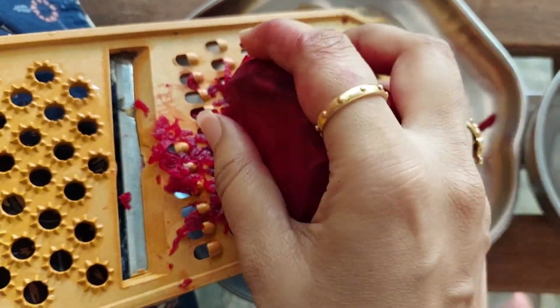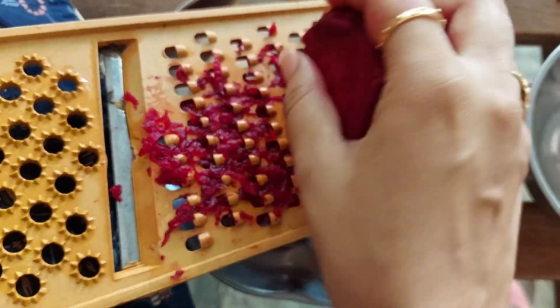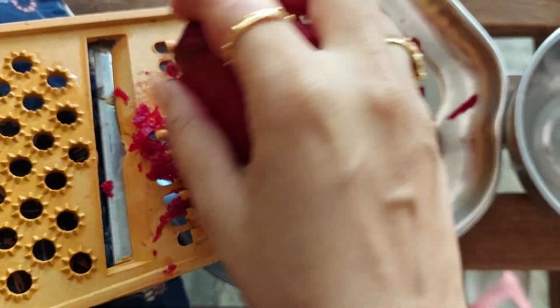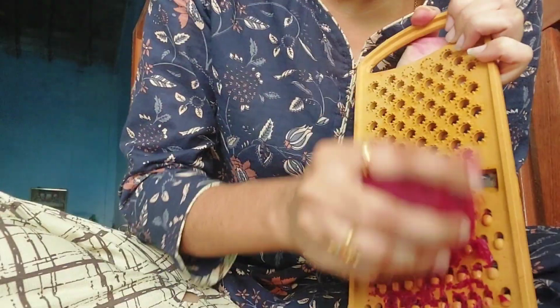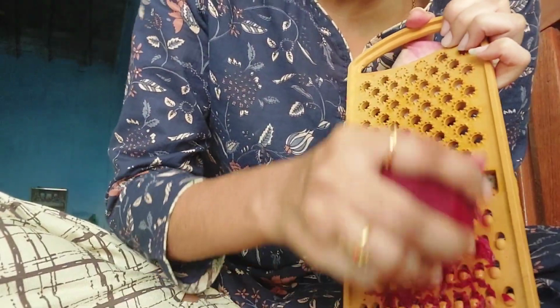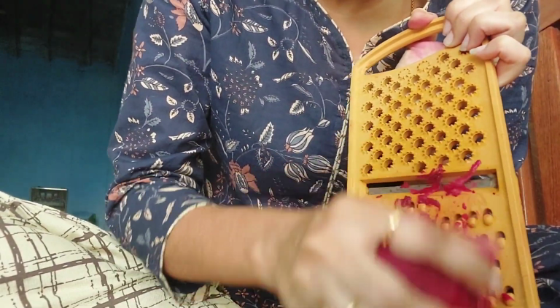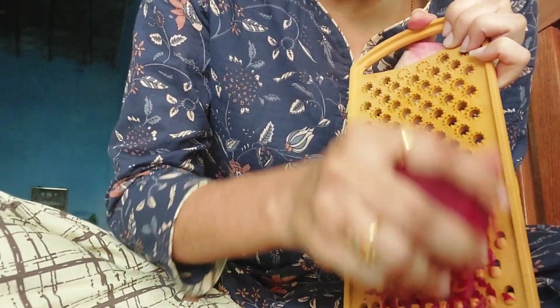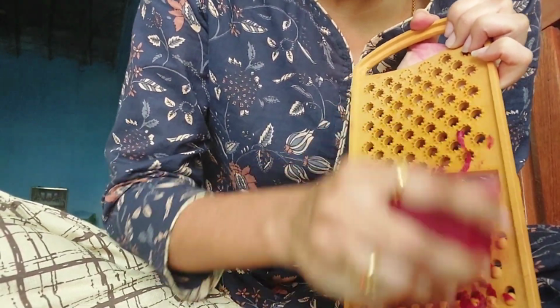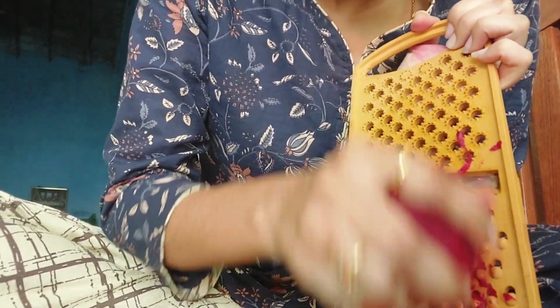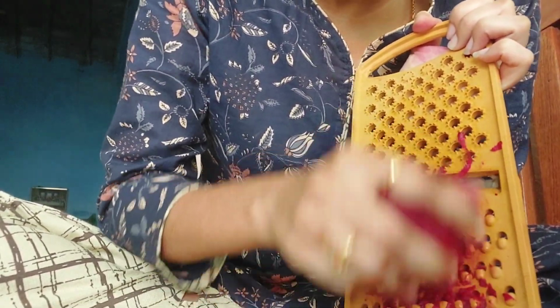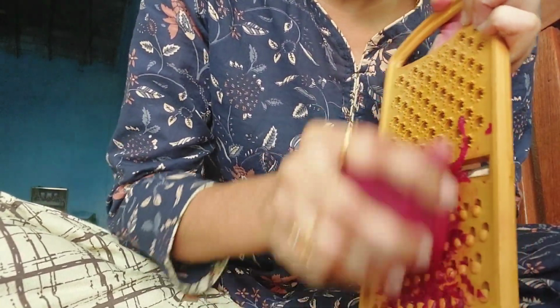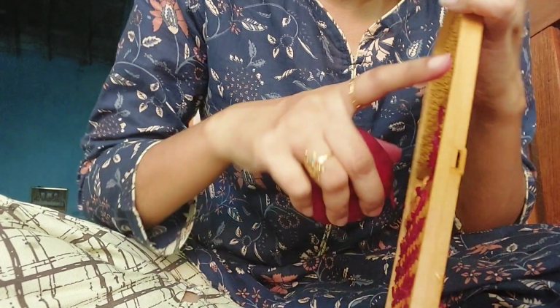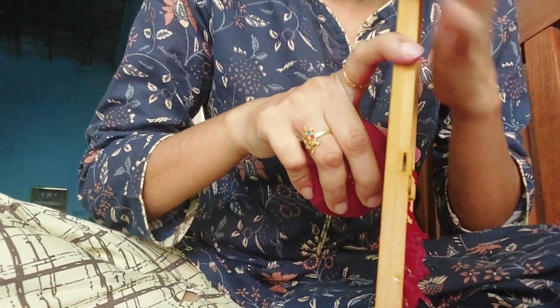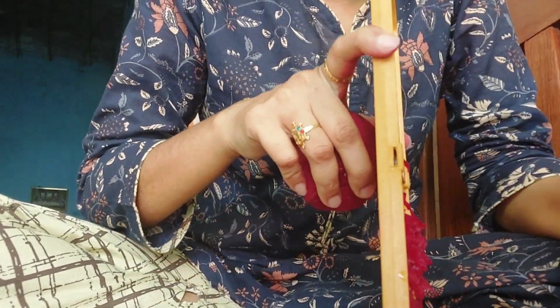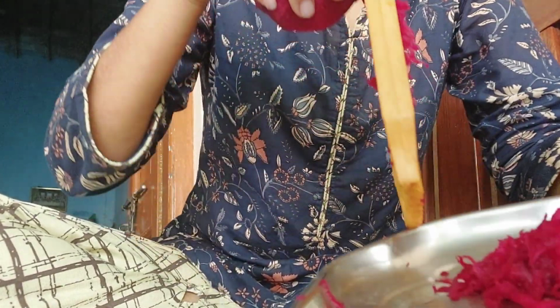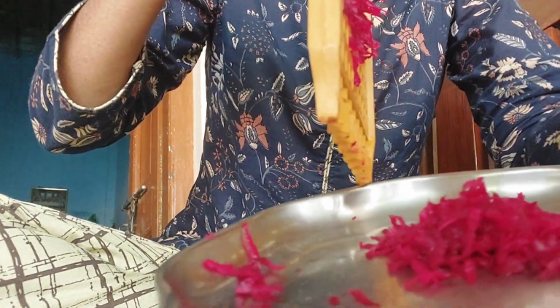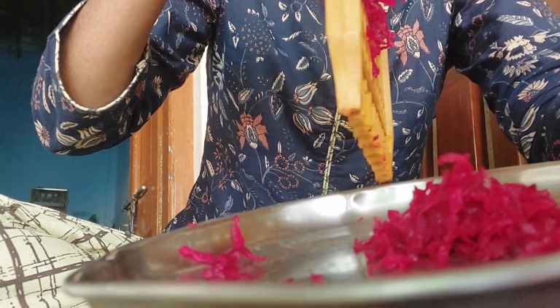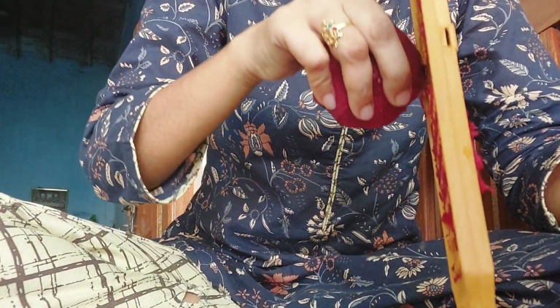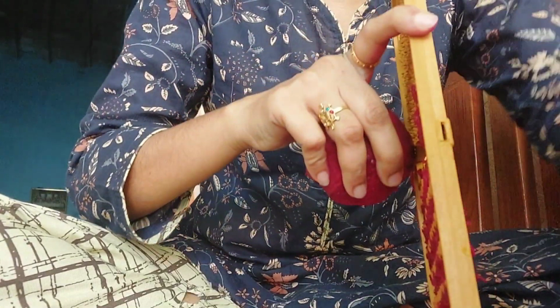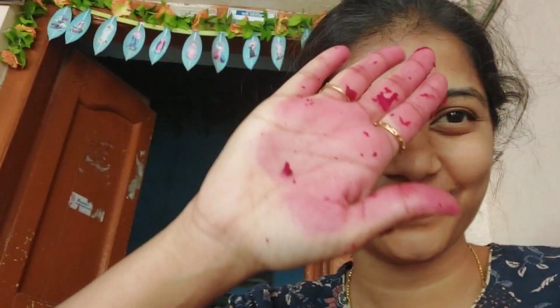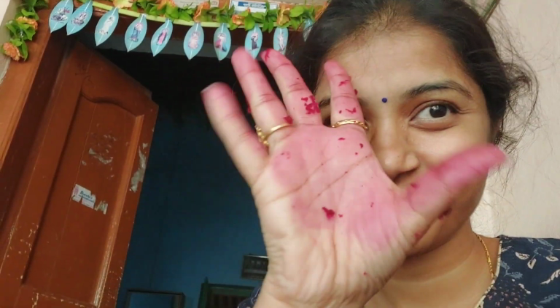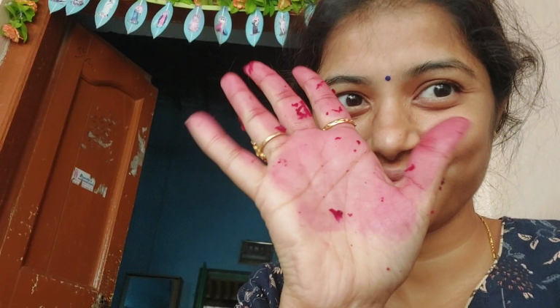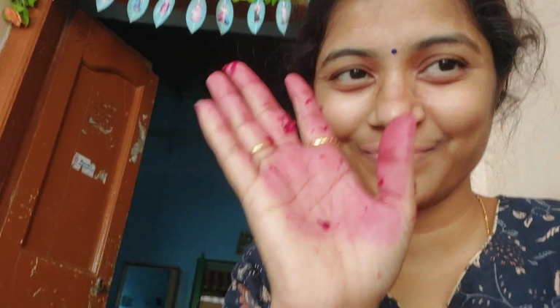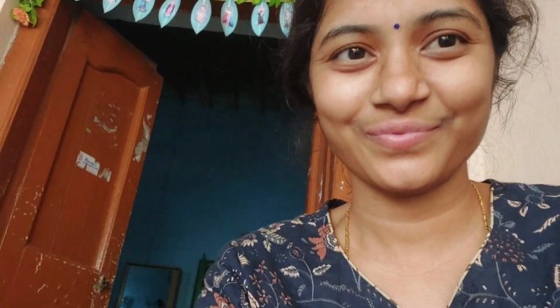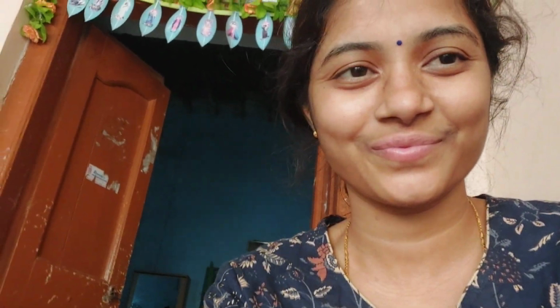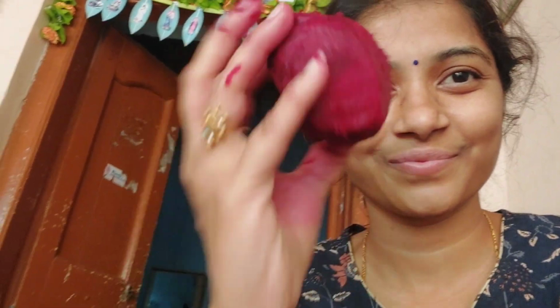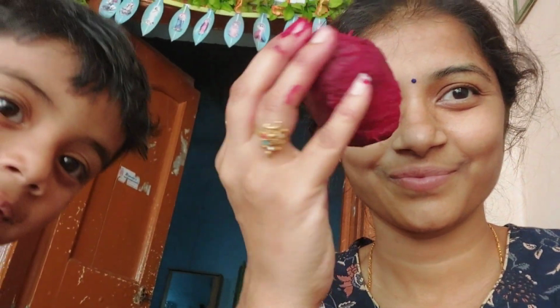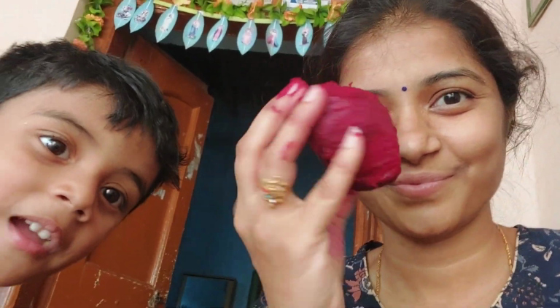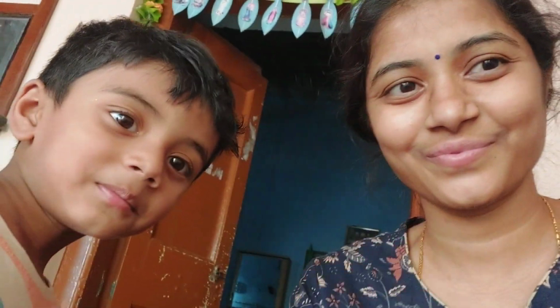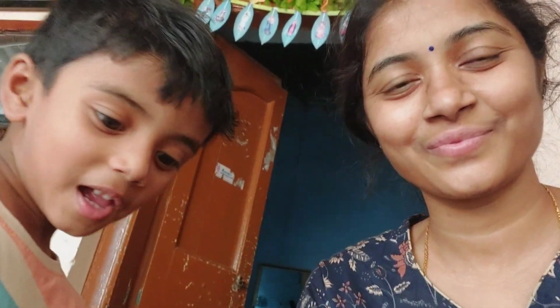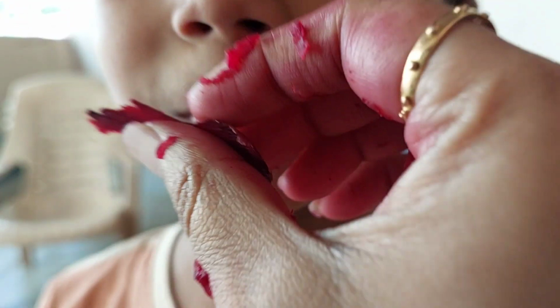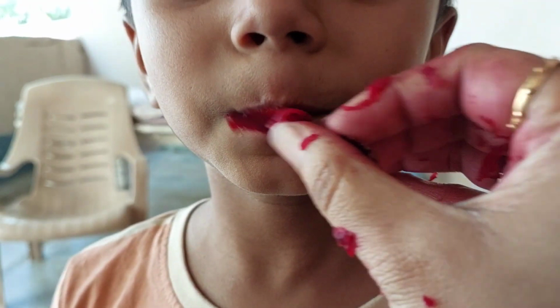We can improve our beetroot intake through different recipes. I am eating beetroot and will taste it. So I will try this — this is a sweet dish.